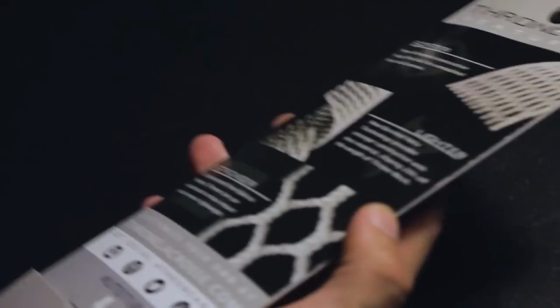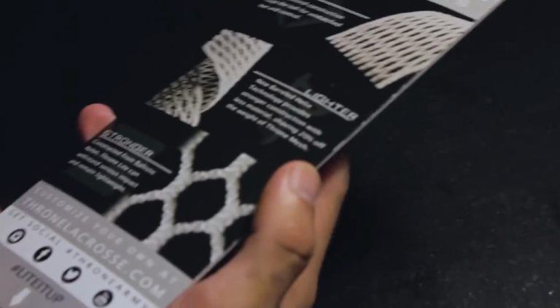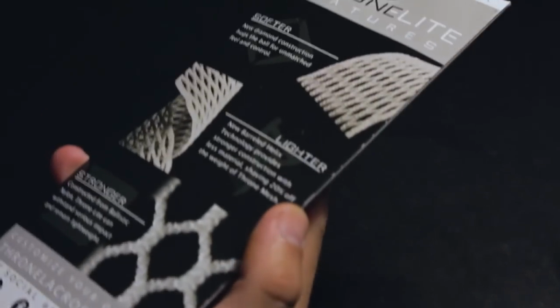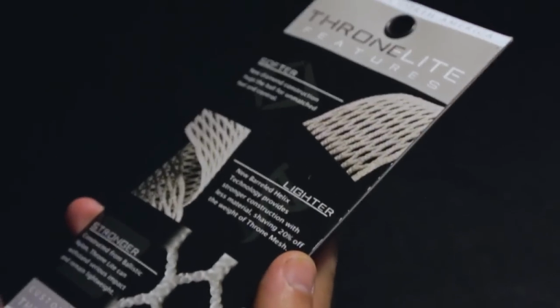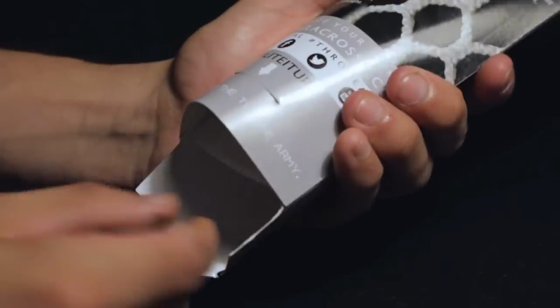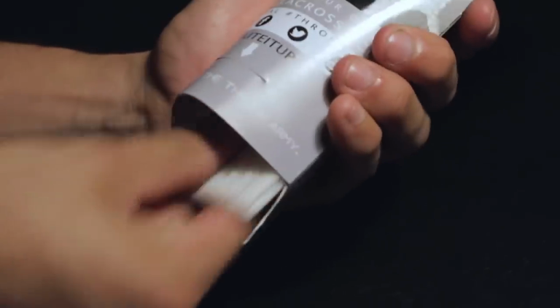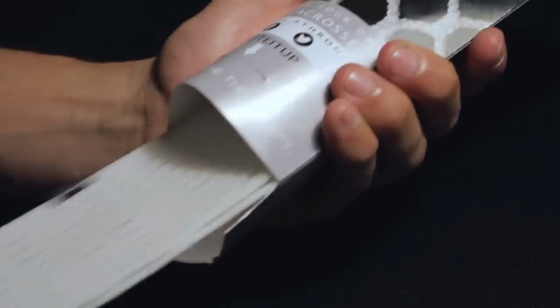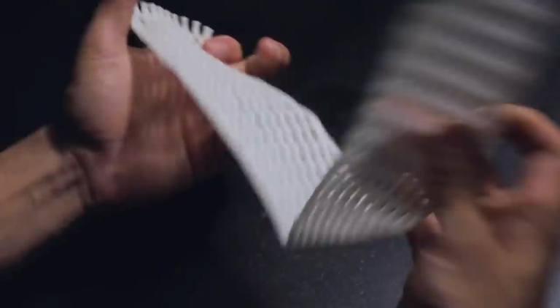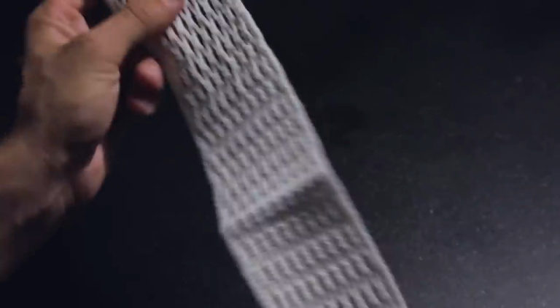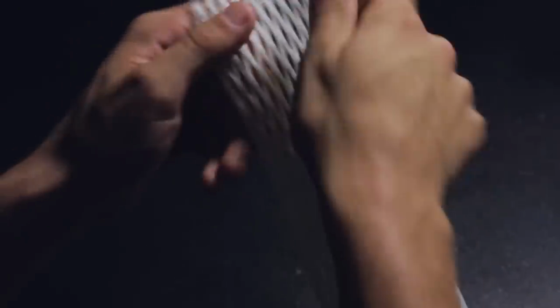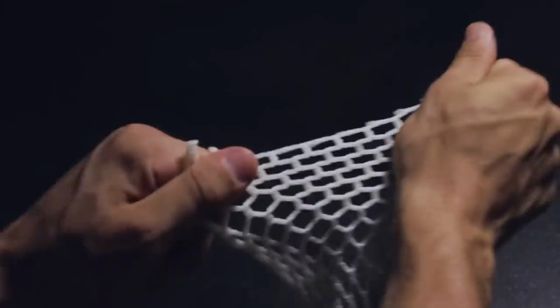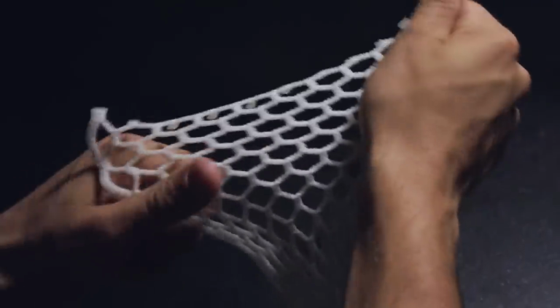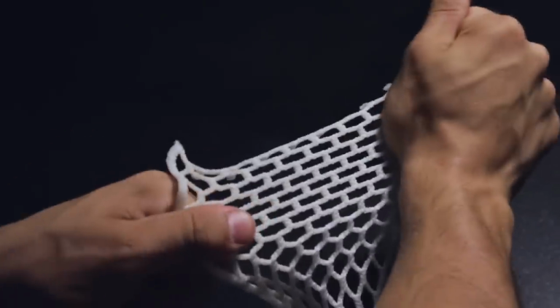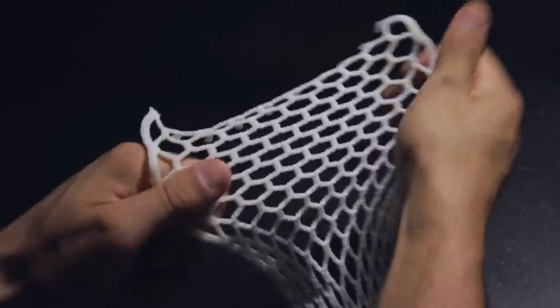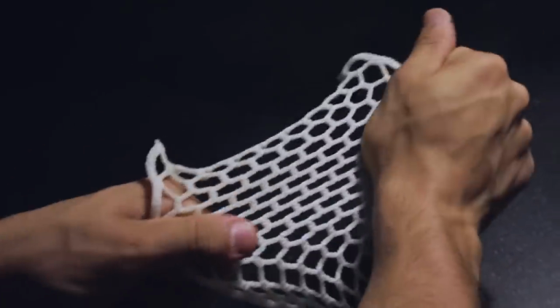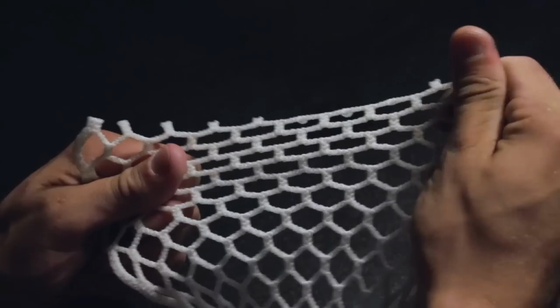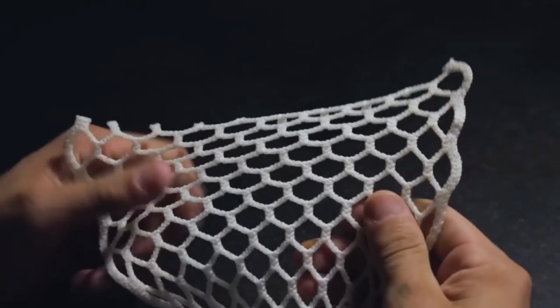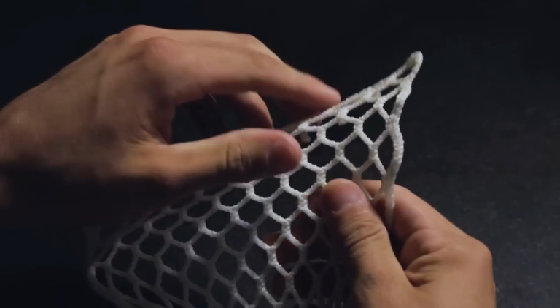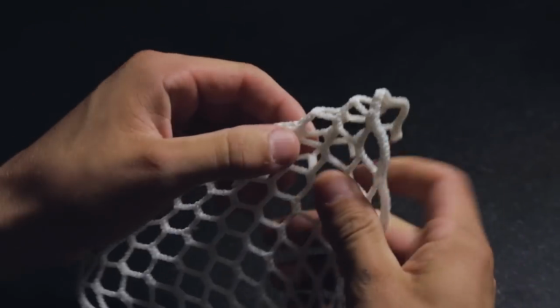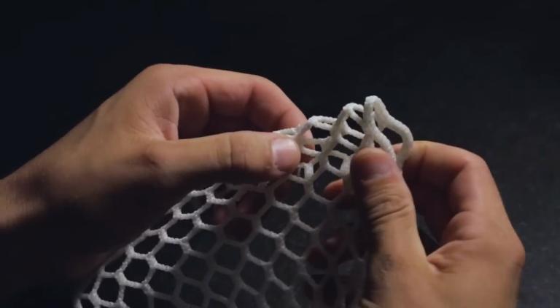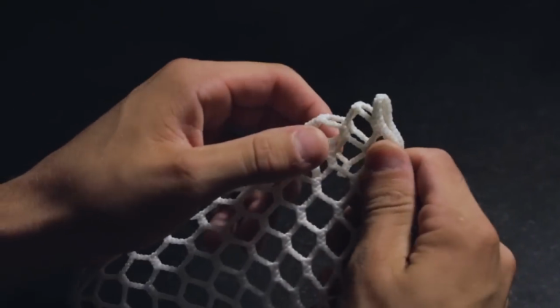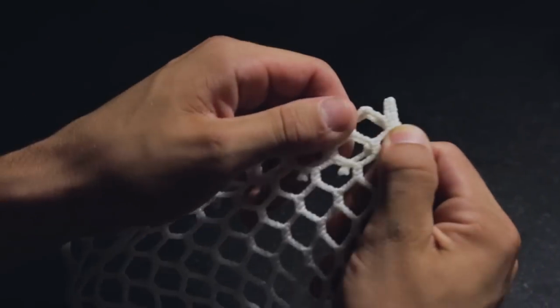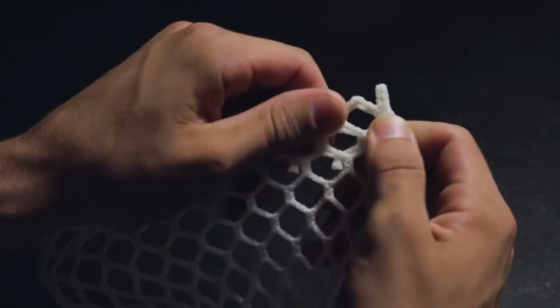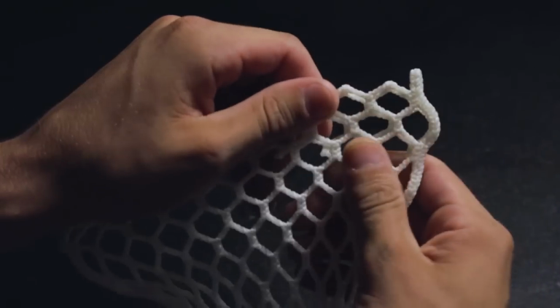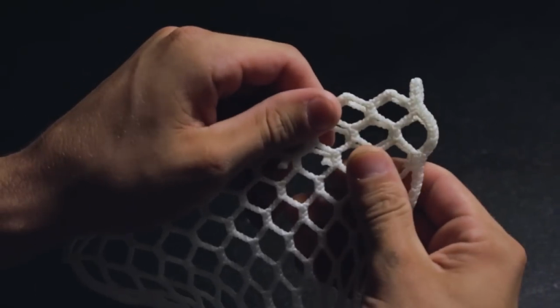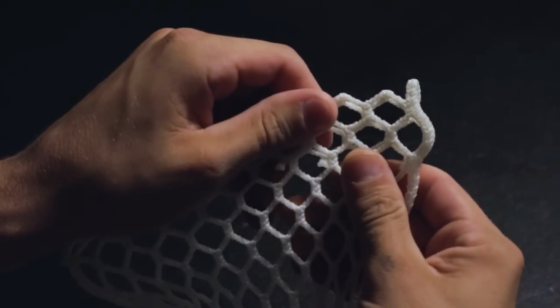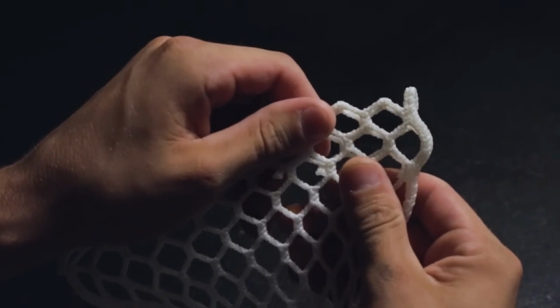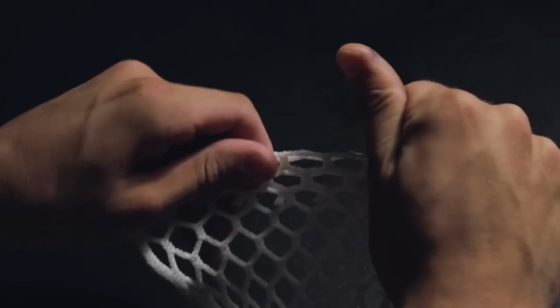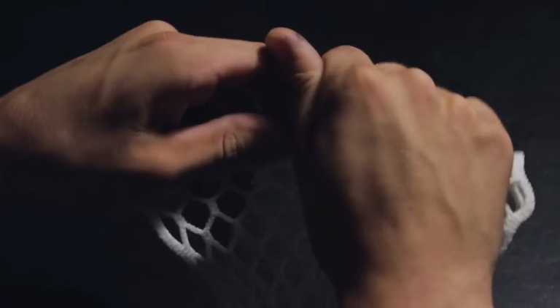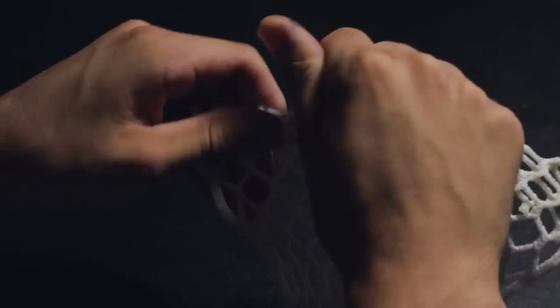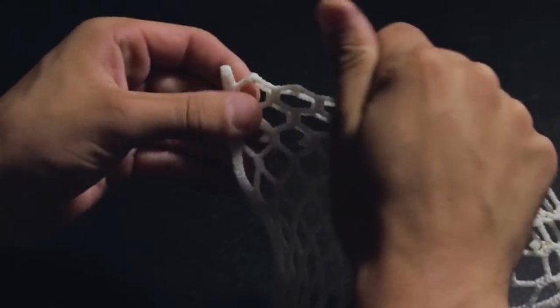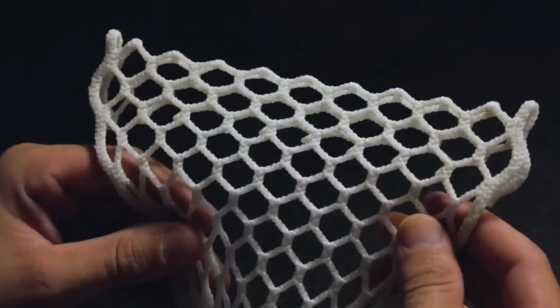Grab your Throne Light and remove it from the packaging via the bottom flap. Unfold the mesh and horizontally stretch the side without the tag. Once stretched, fold it along the first 9-Diamond row with the smooth side touching in. Continue across the mesh until you have something like this.